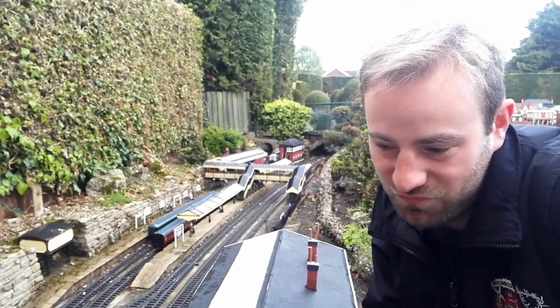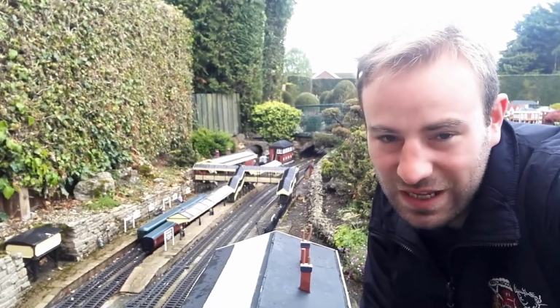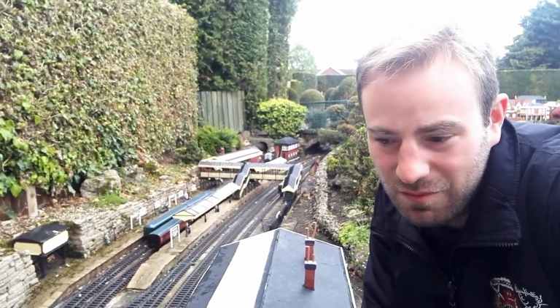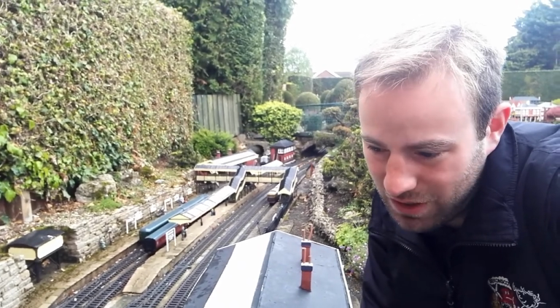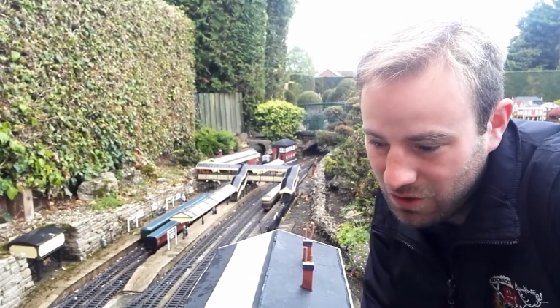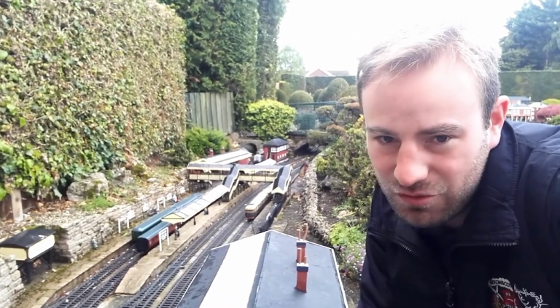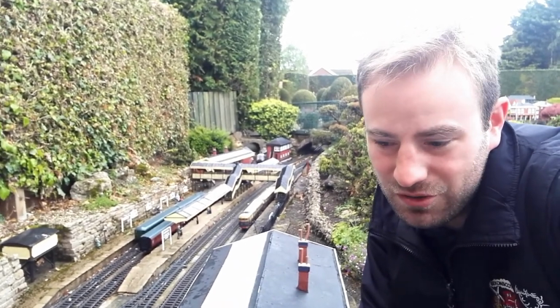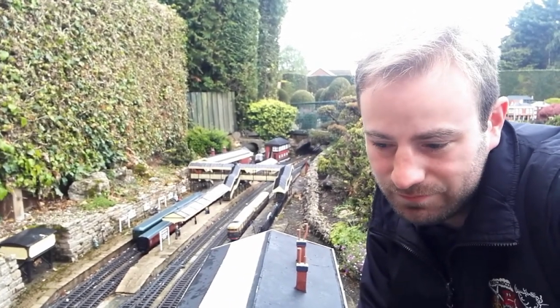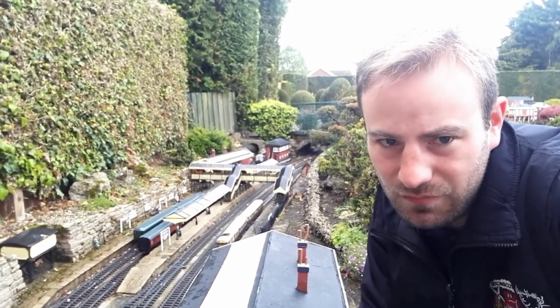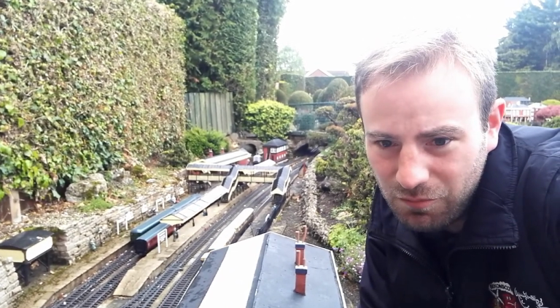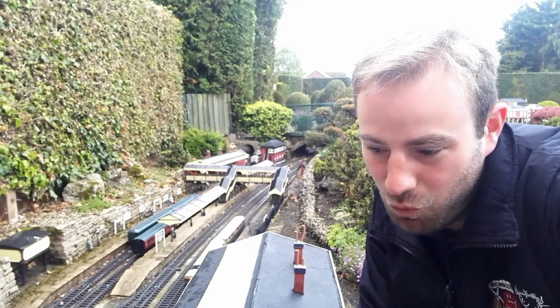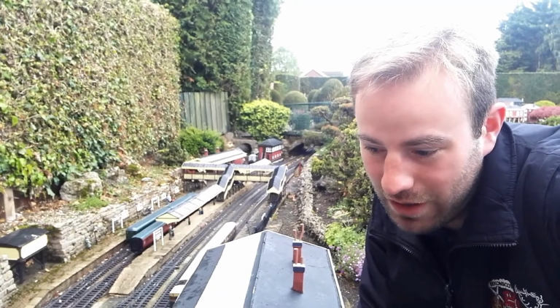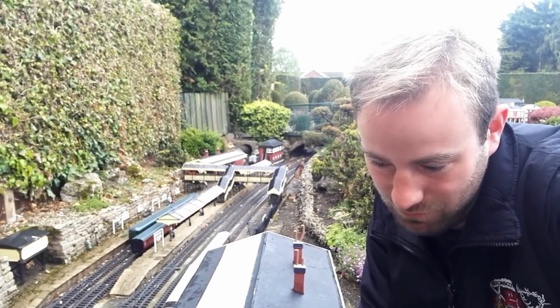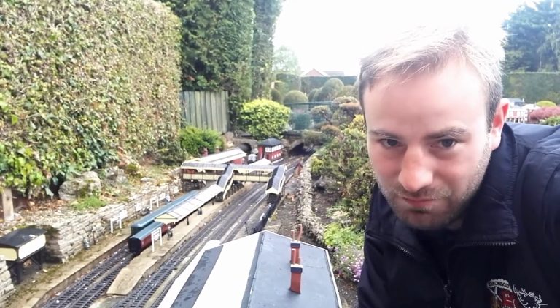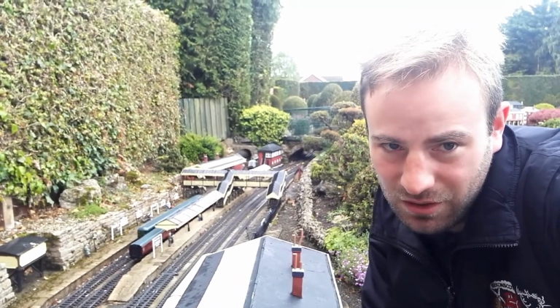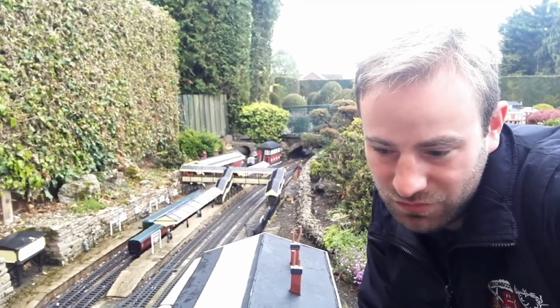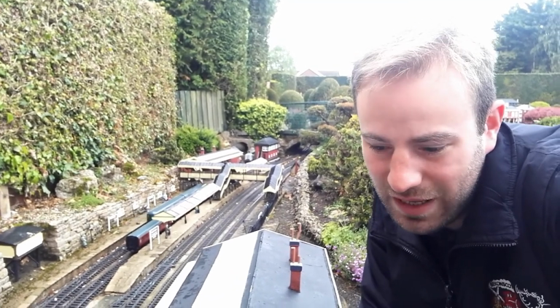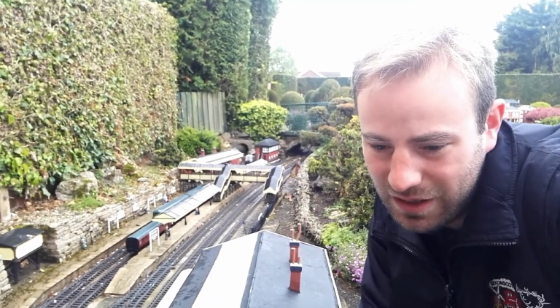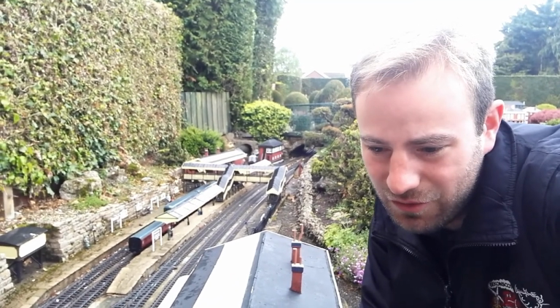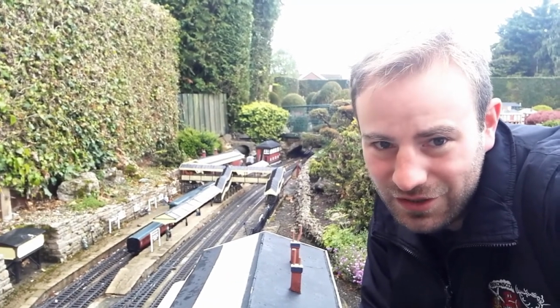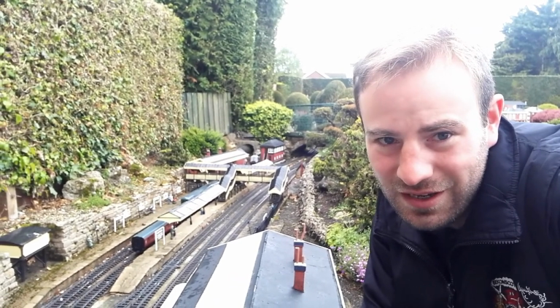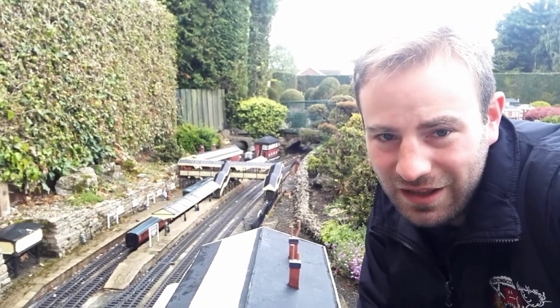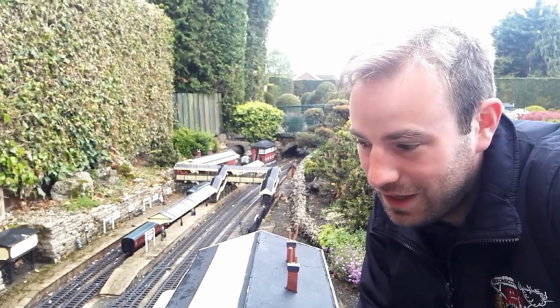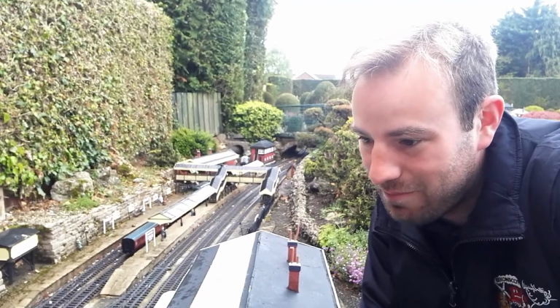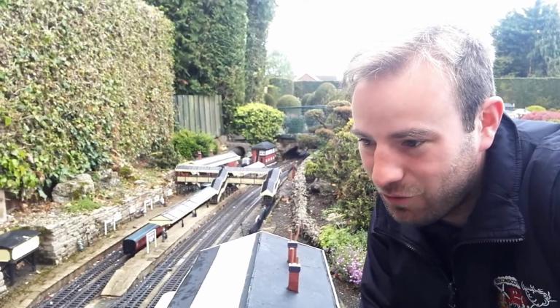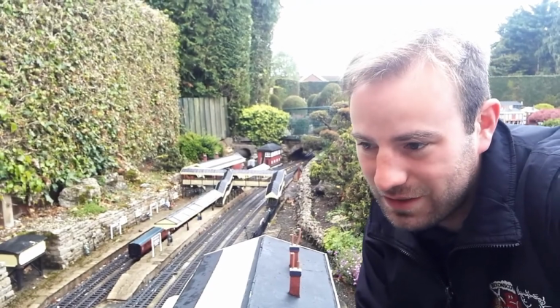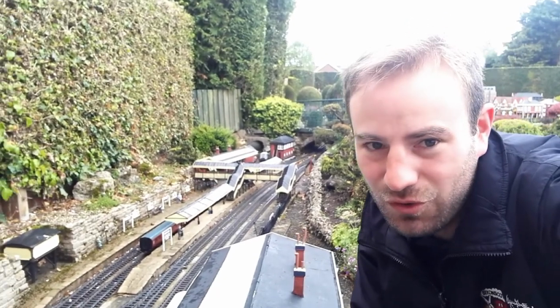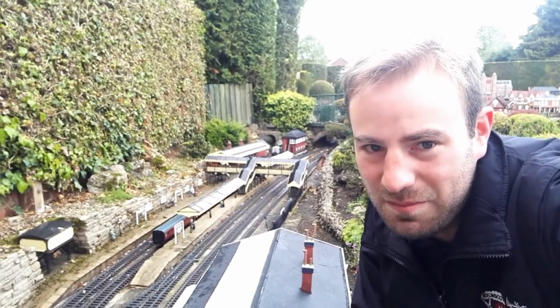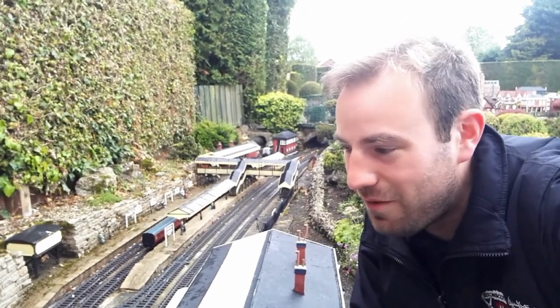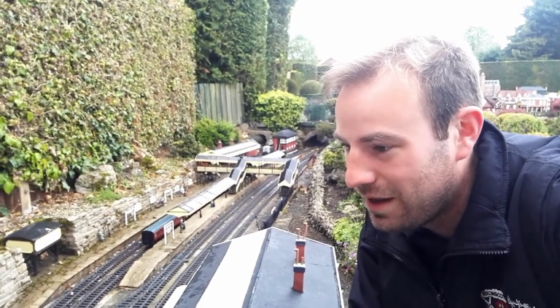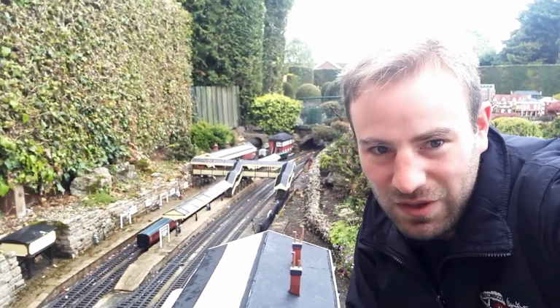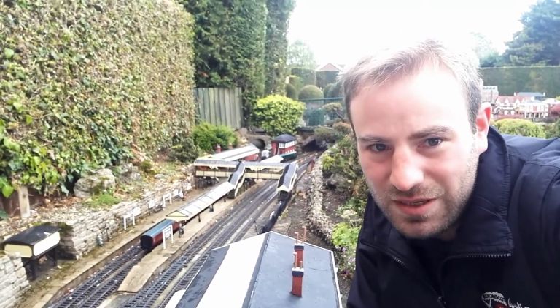Just occasionally we'll go to a branch line, we'll walk along it, along as close as we can to it, look at the stations and then get the train back. Or that's the concept — it might vary in various episodes.